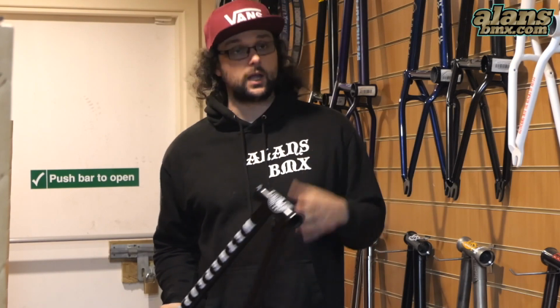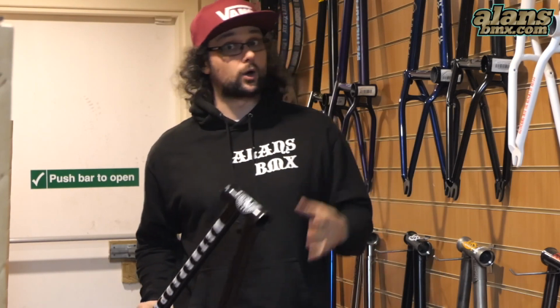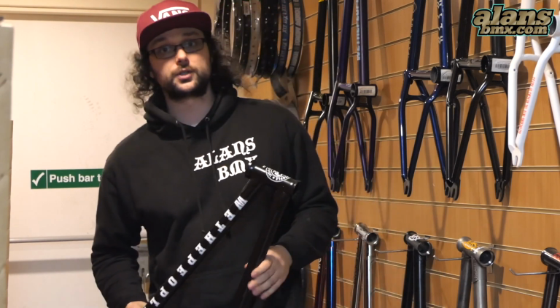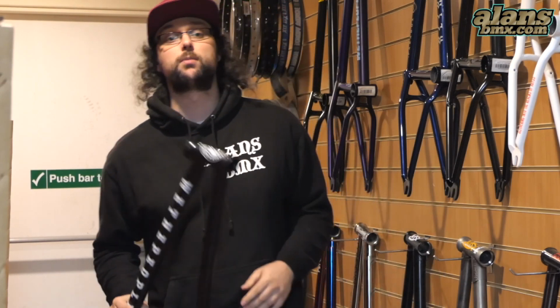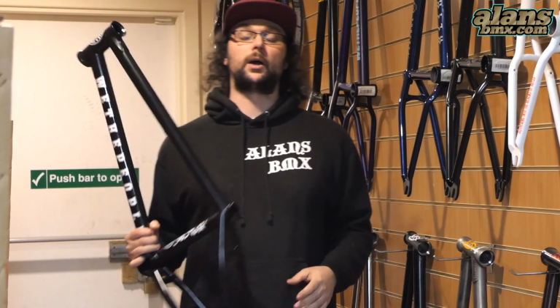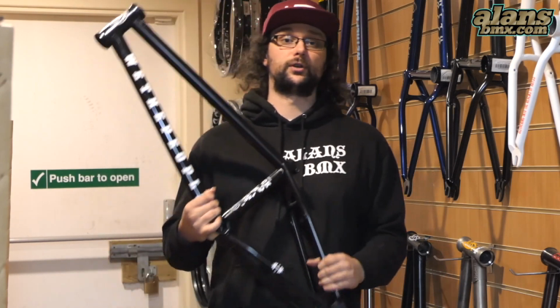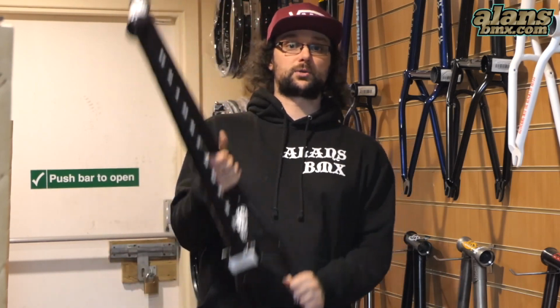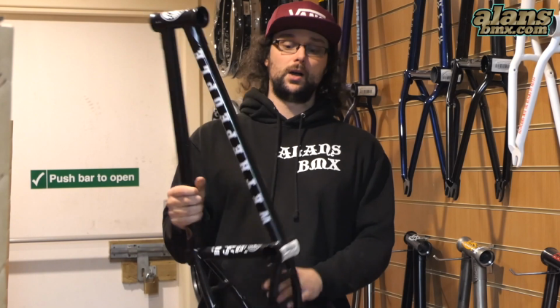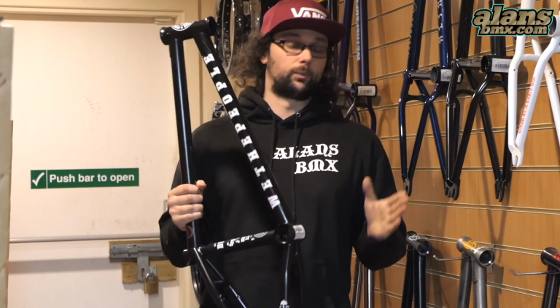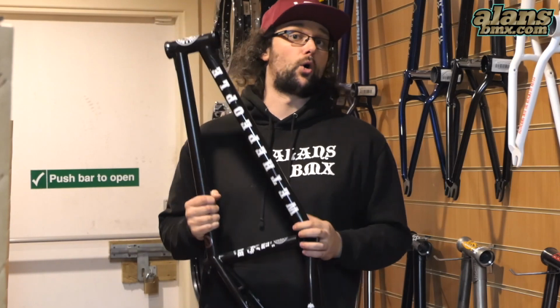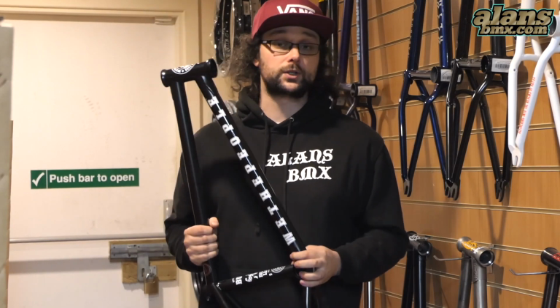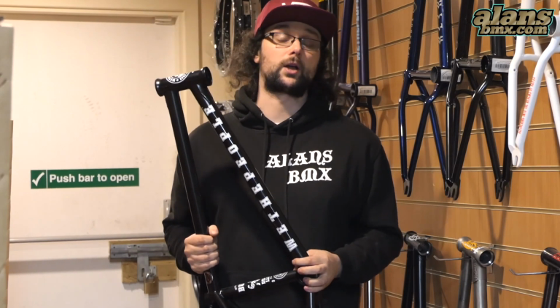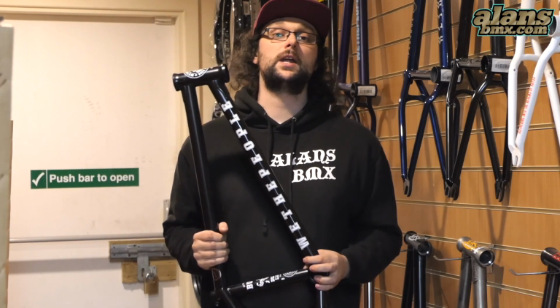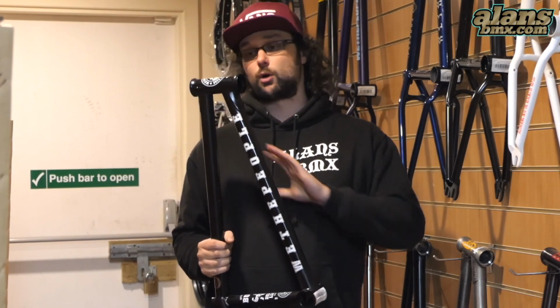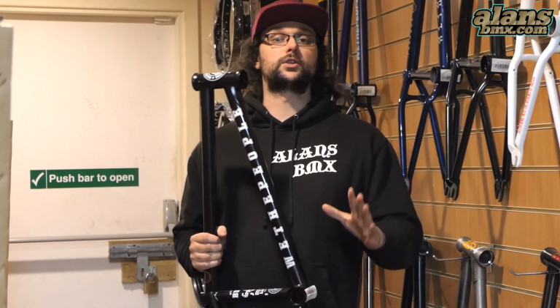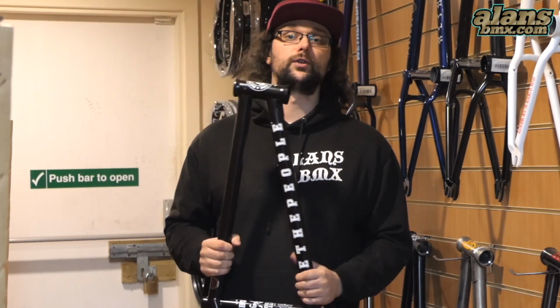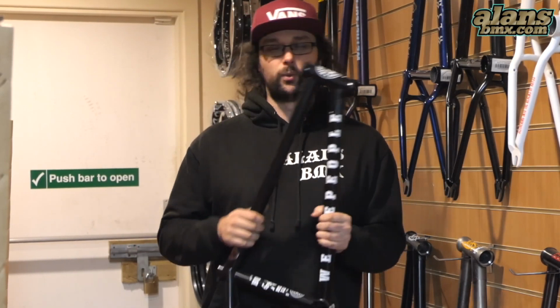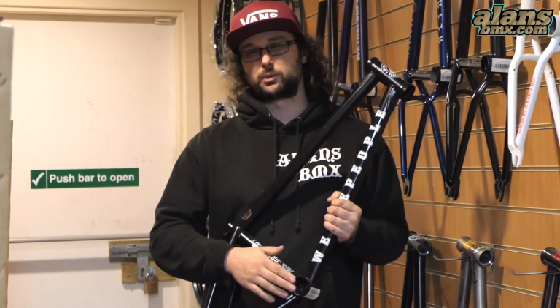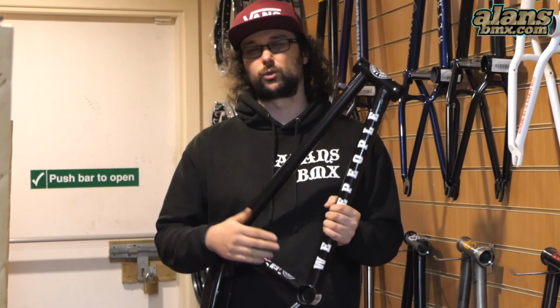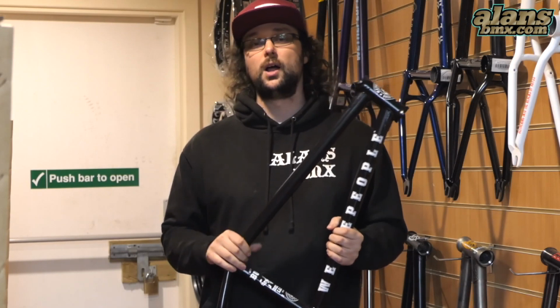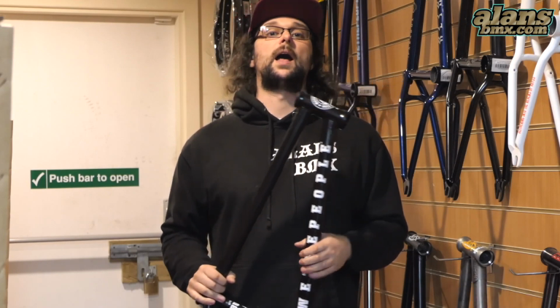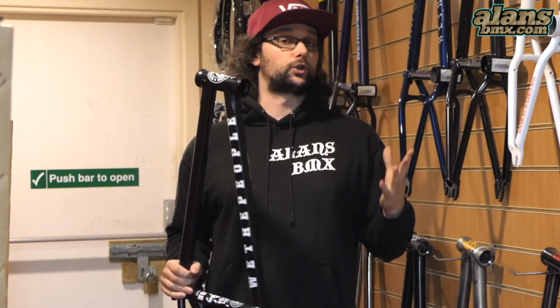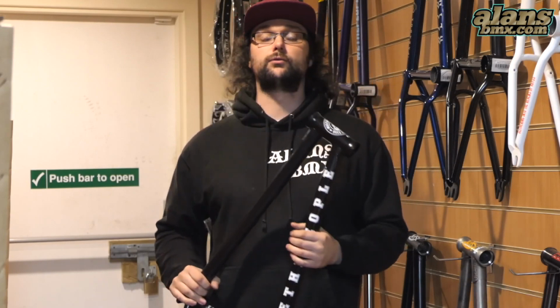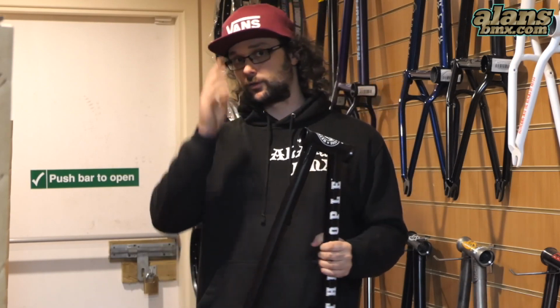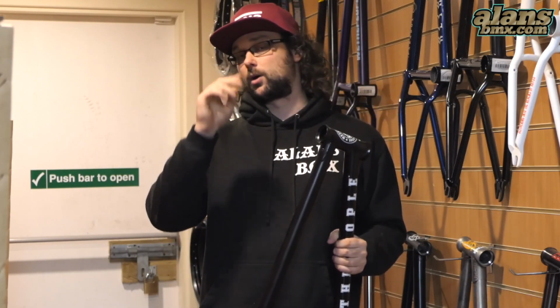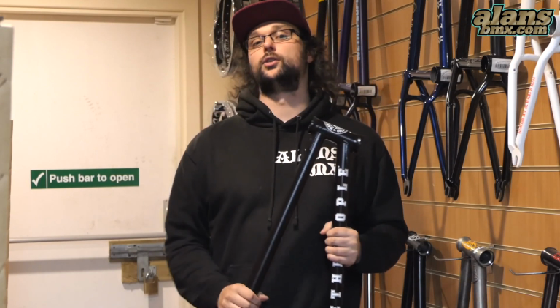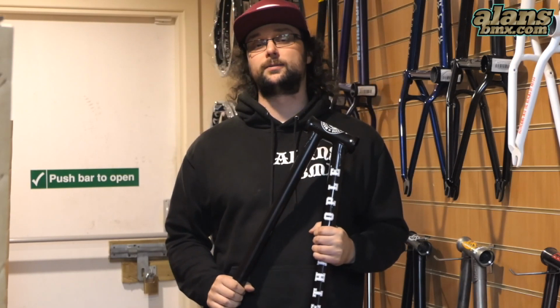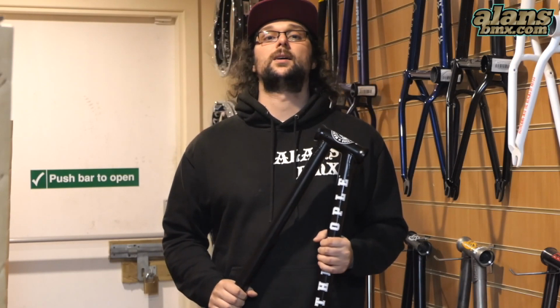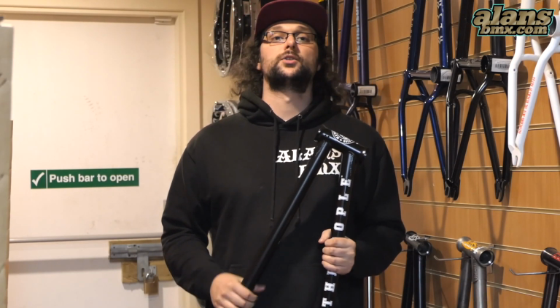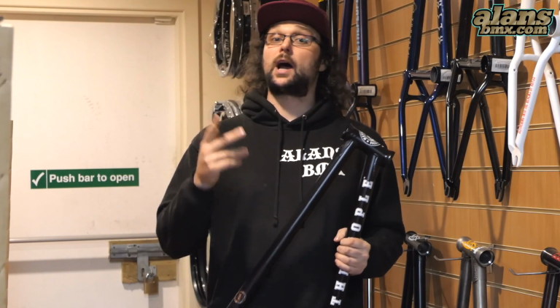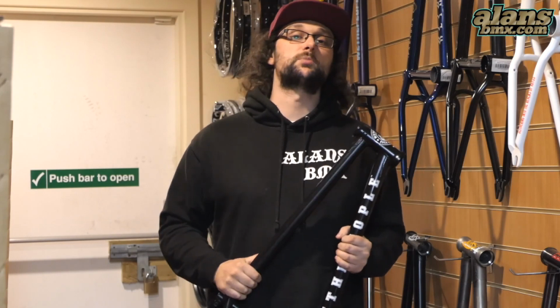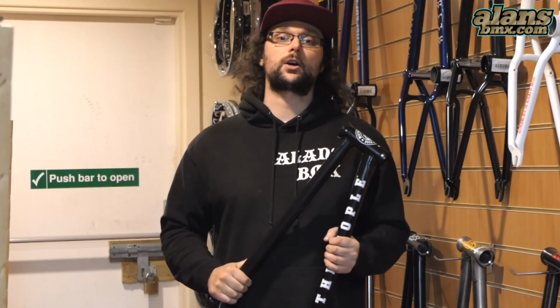If you are local to us, you can pop in and we do a free frame swap. We'll swap all the parts of your bike over to the new frame with fresh bearings as well, and then you're good to ride straight out the shop on your new ride. Check it out on almsbmx.com.